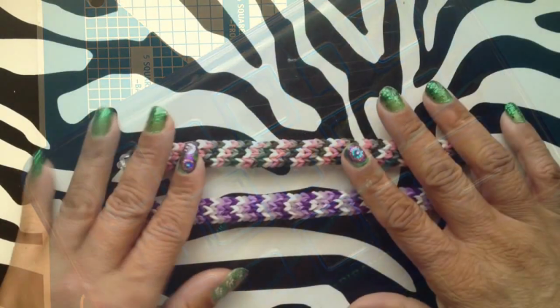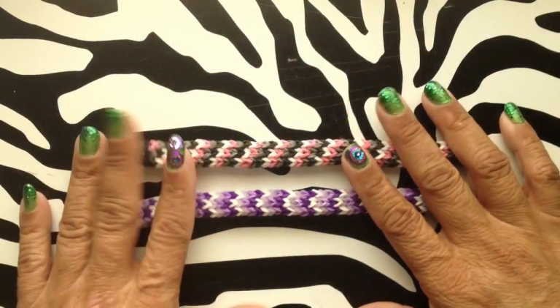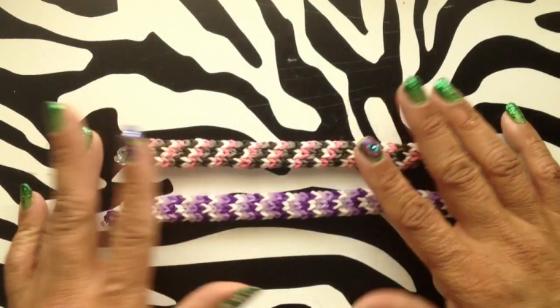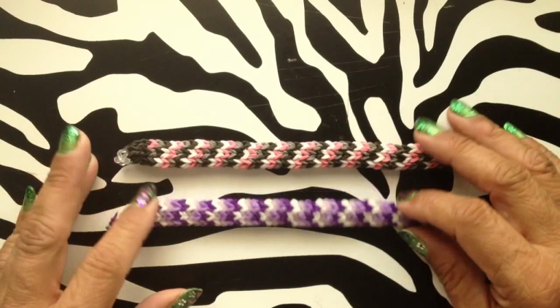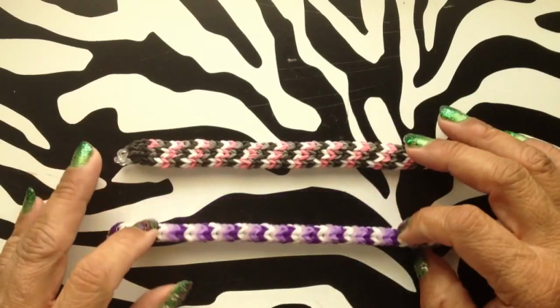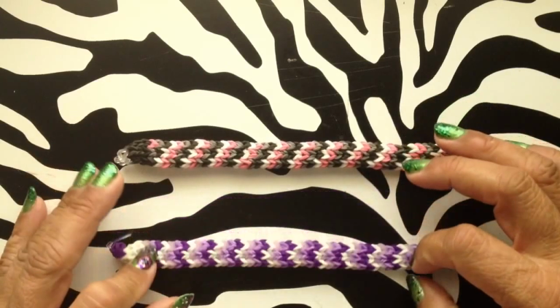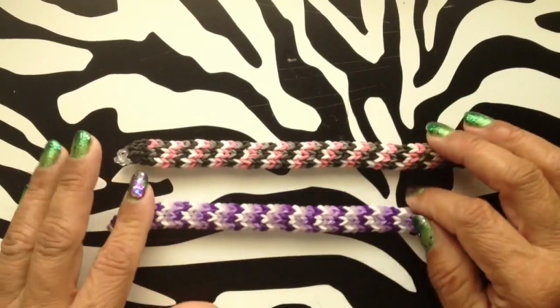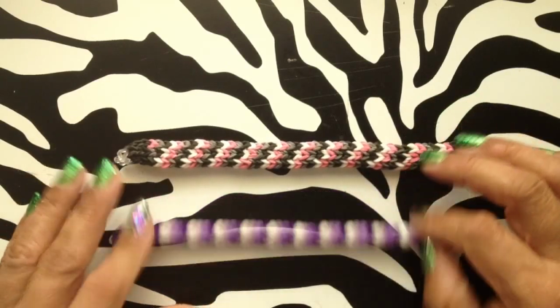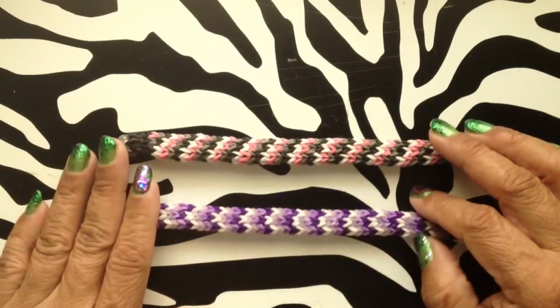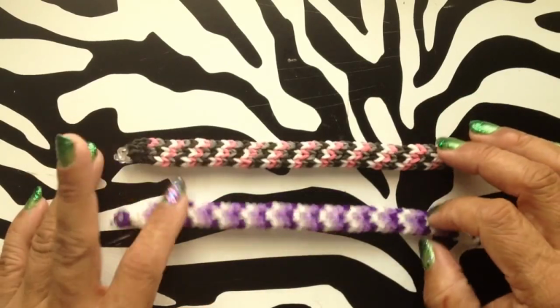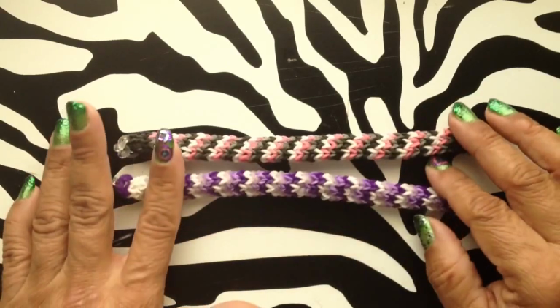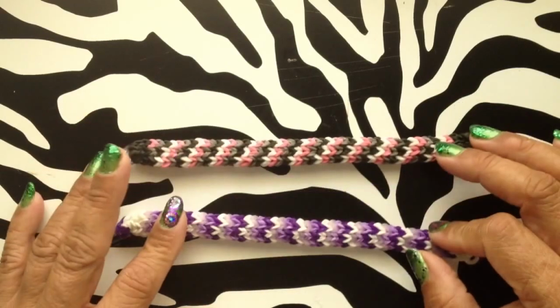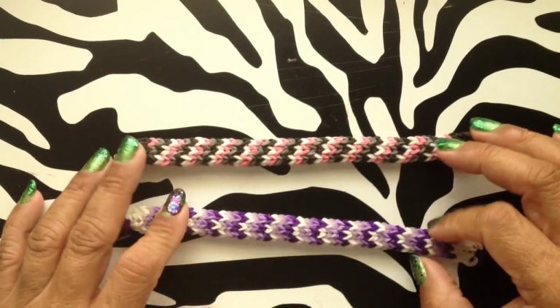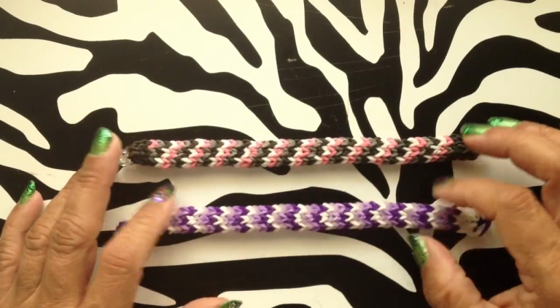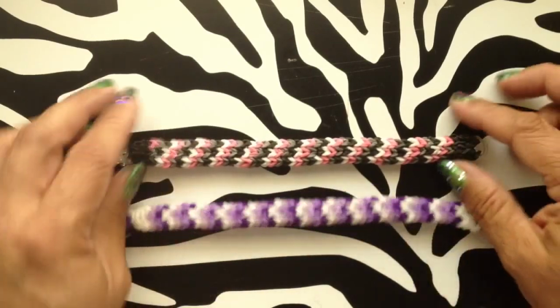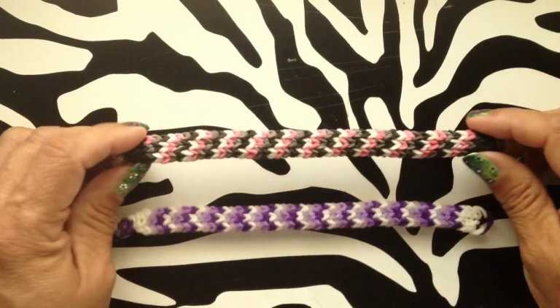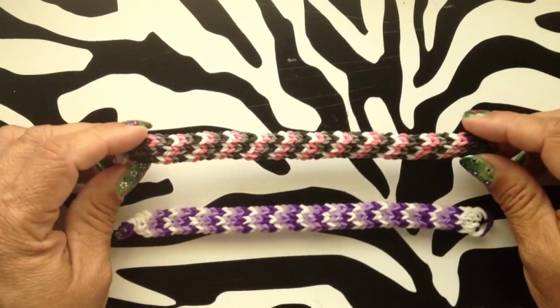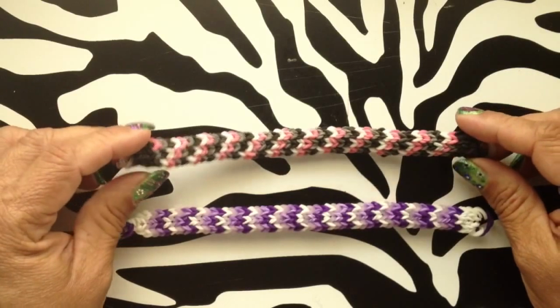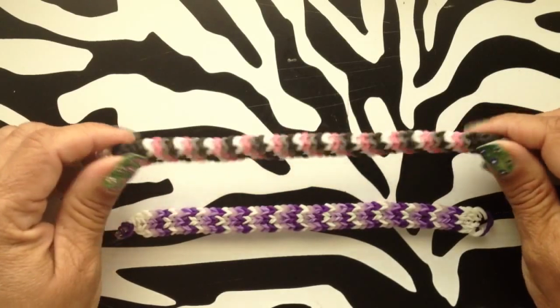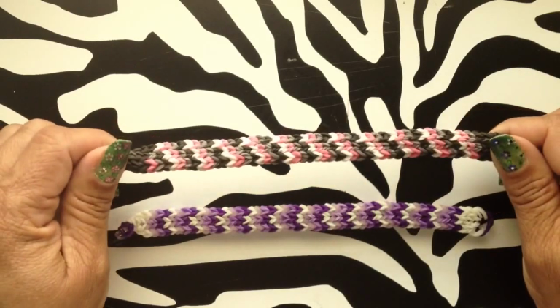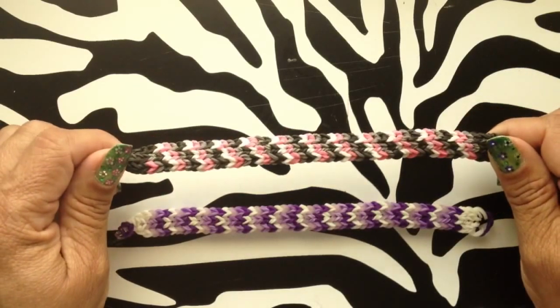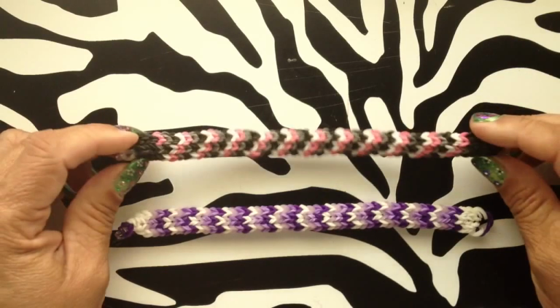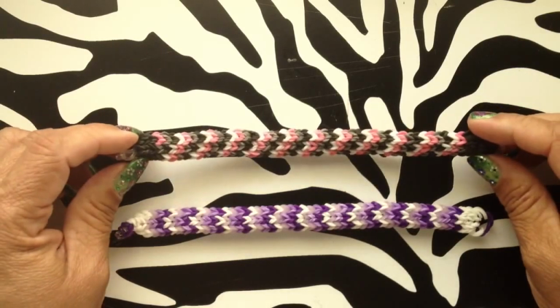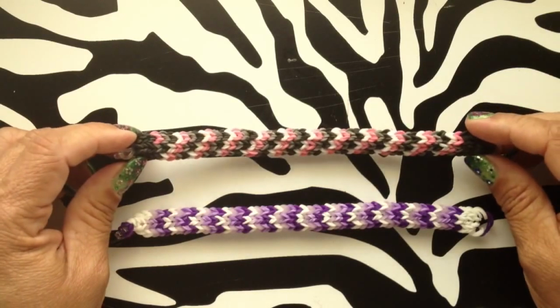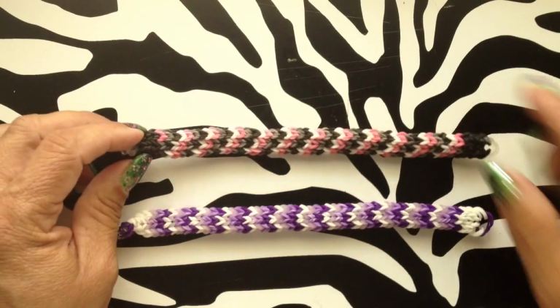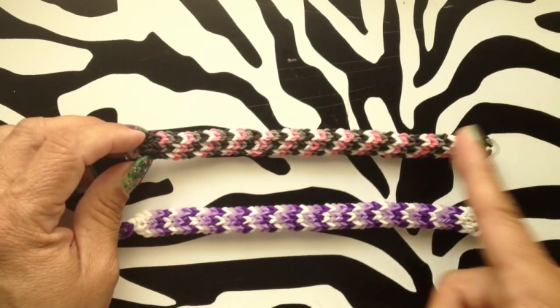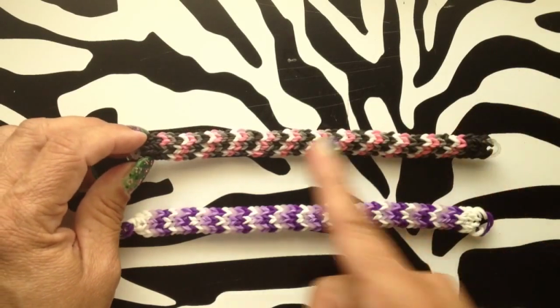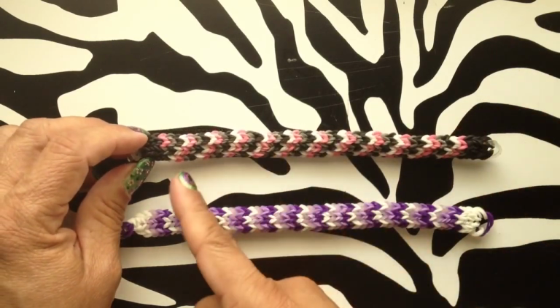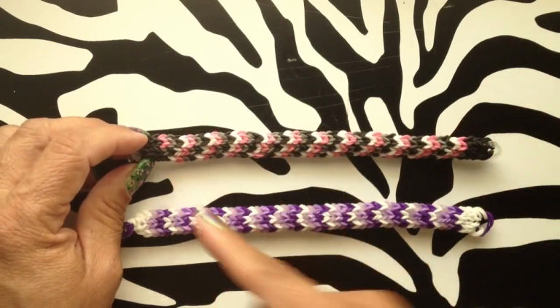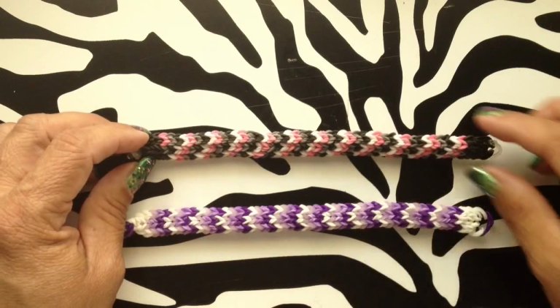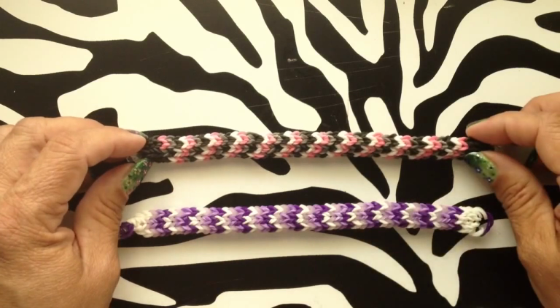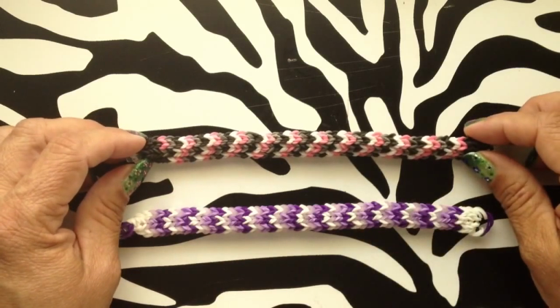The first thing is you want to figure out how long you need your bracelet to be. I would say do a three-row tight knit bracelet and do it in a pattern. Fives are probably better.